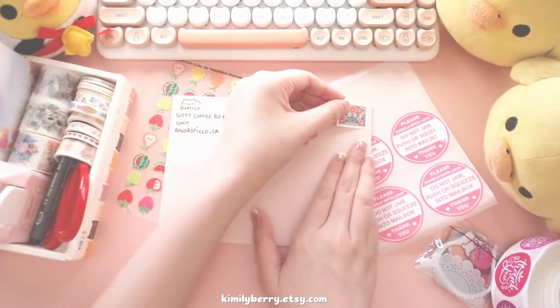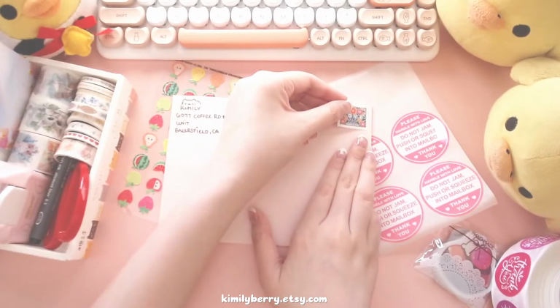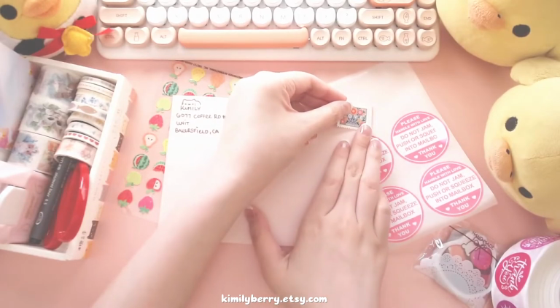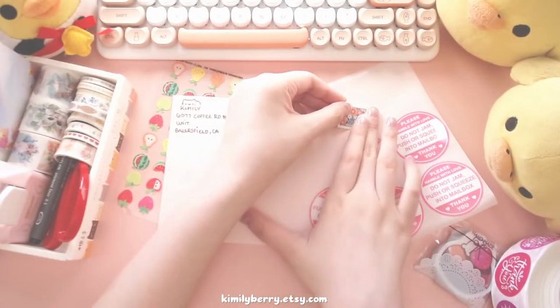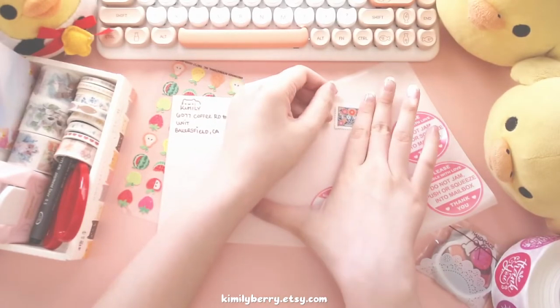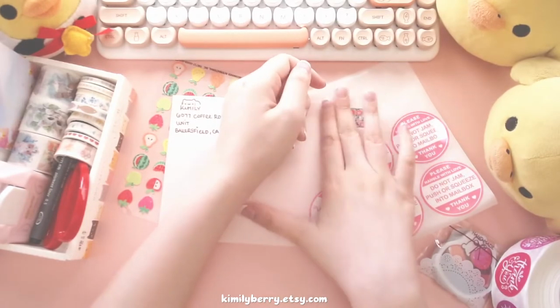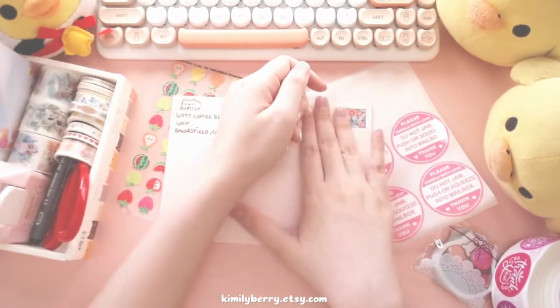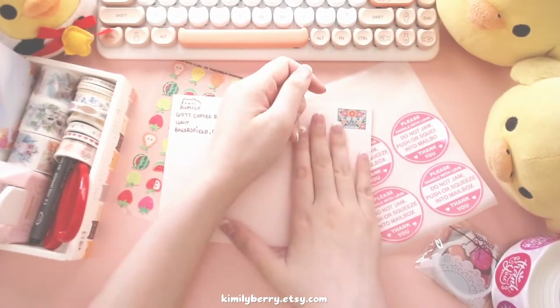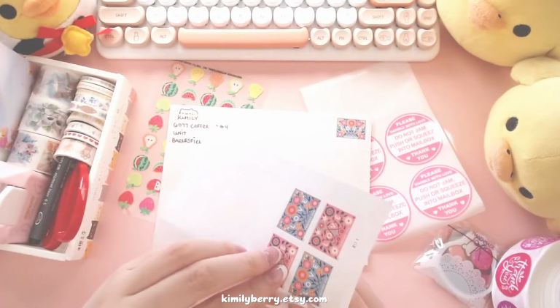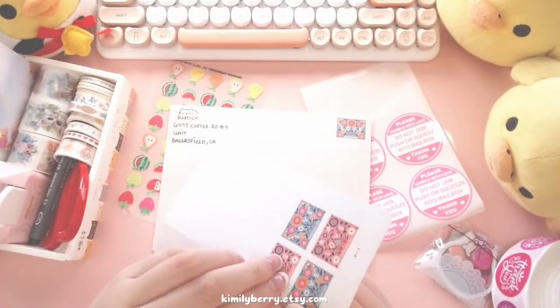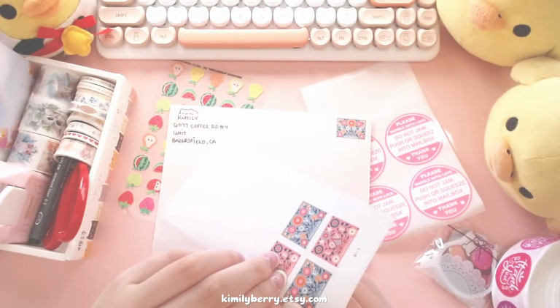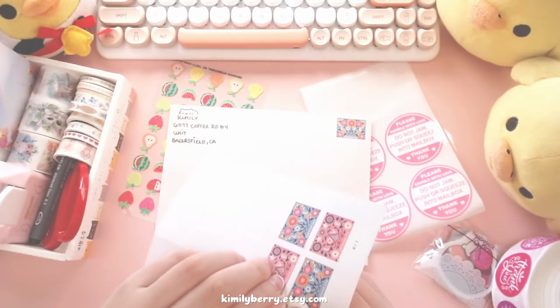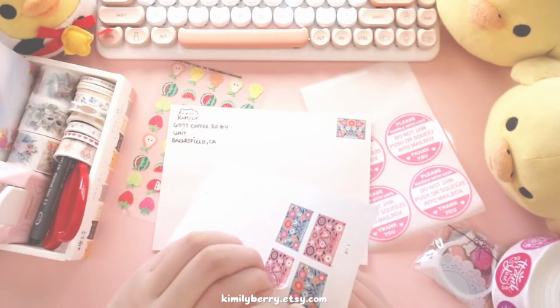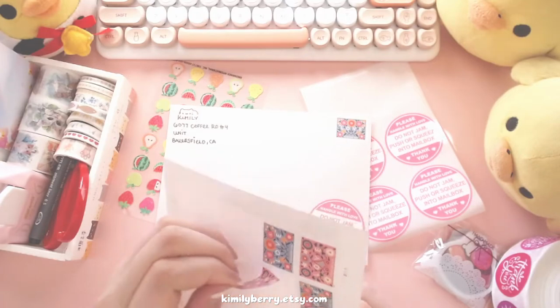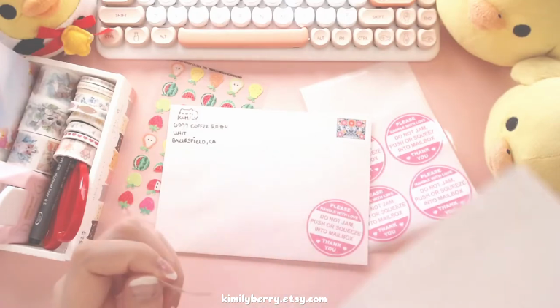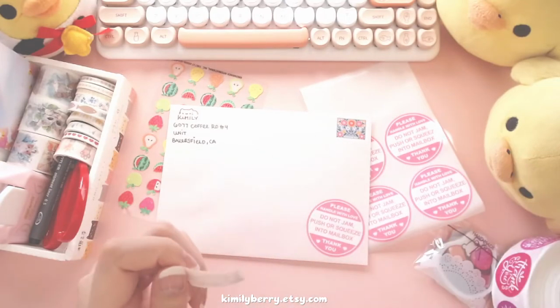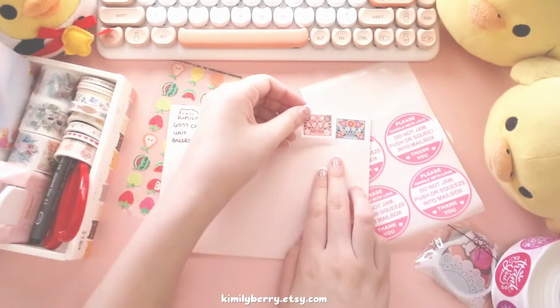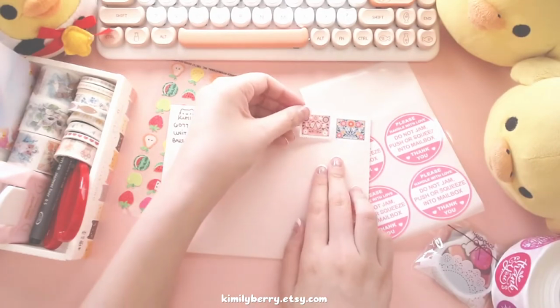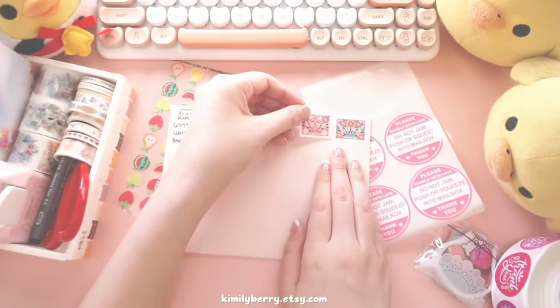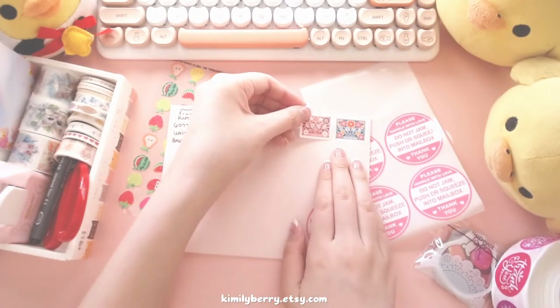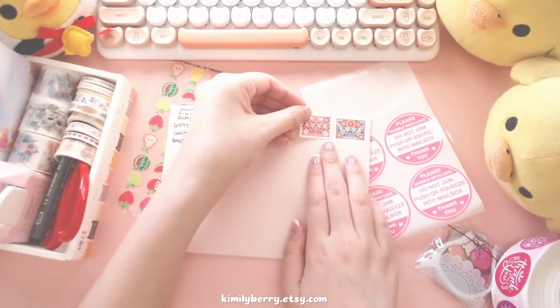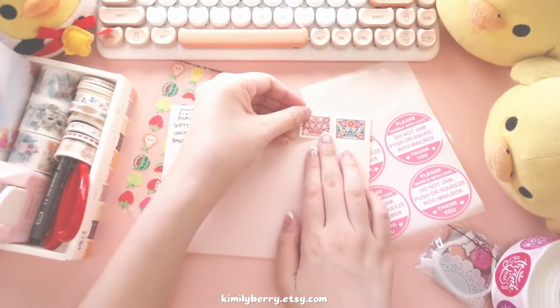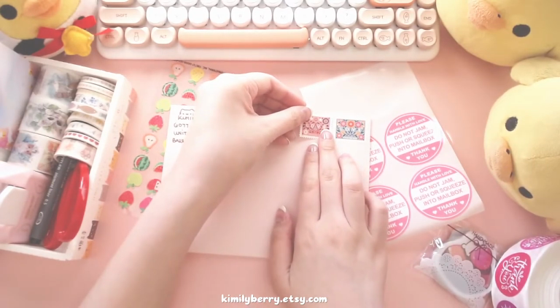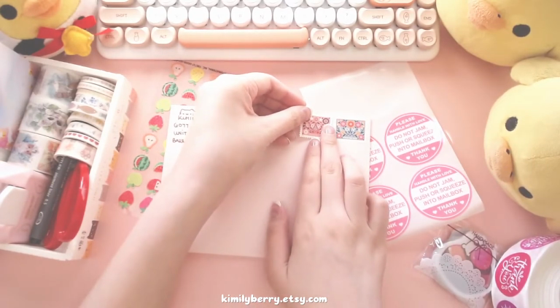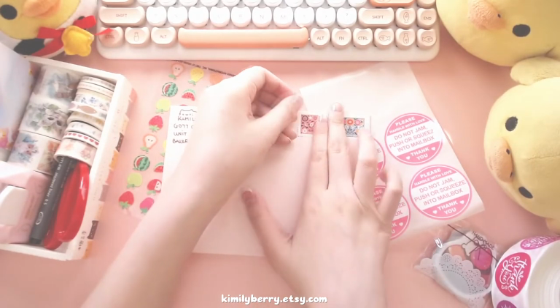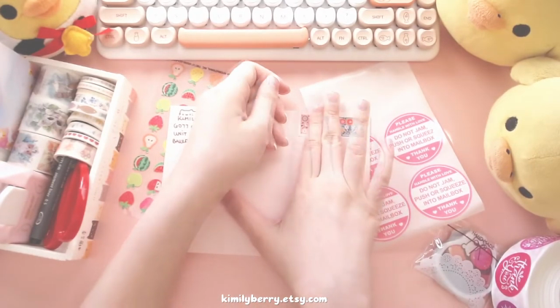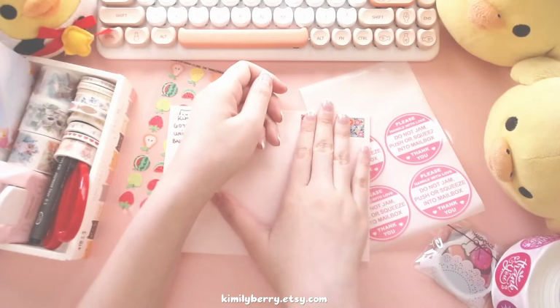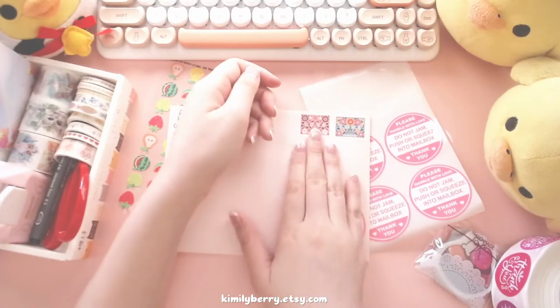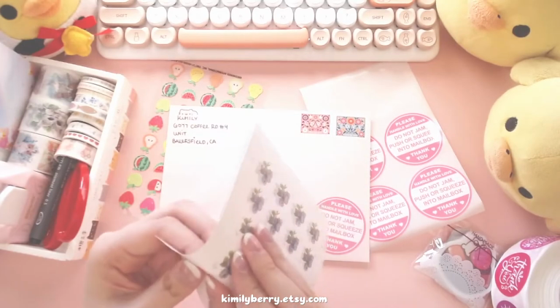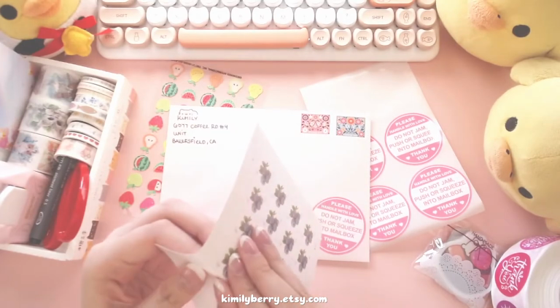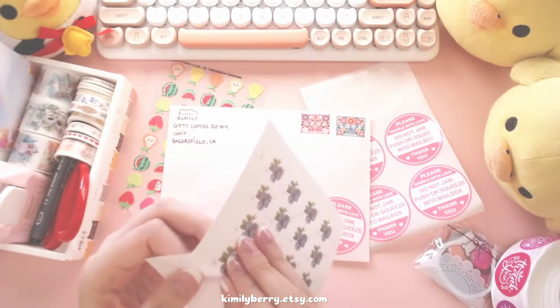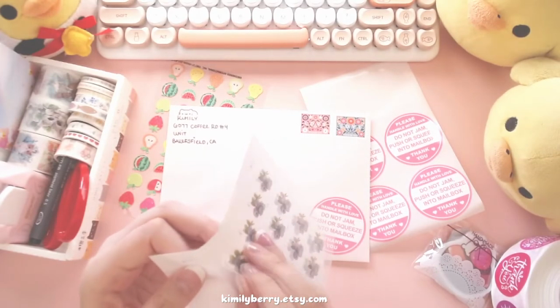I realized that this is international mail, so I am definitely not going to be able to send it with that one 58 cent stamp. I am starting to stick the stamps on.